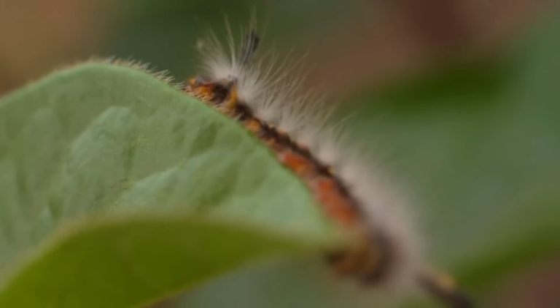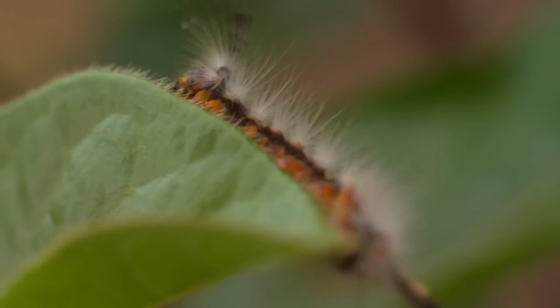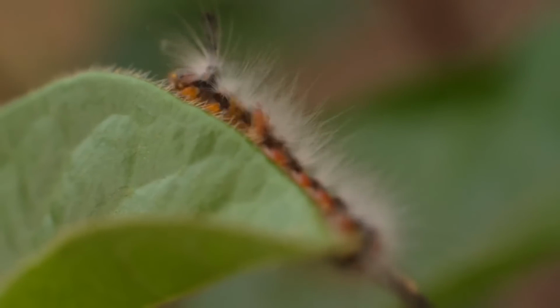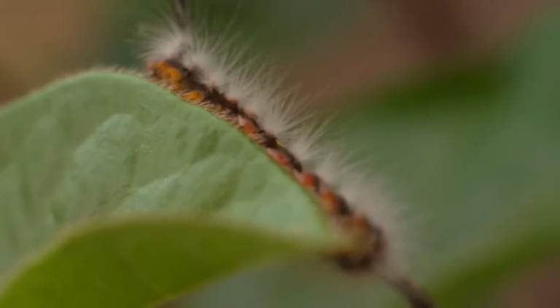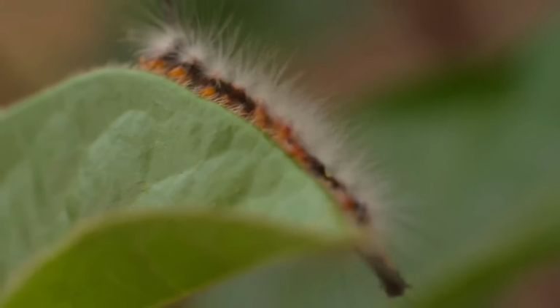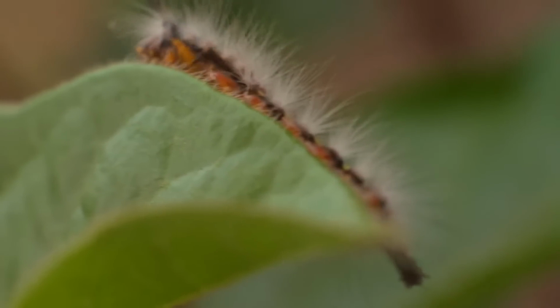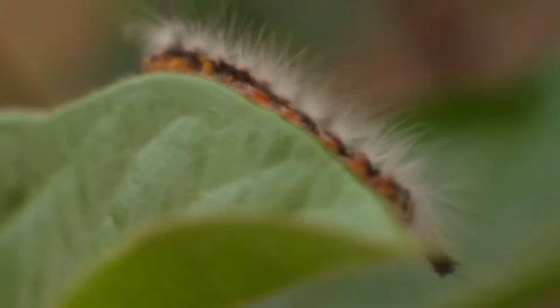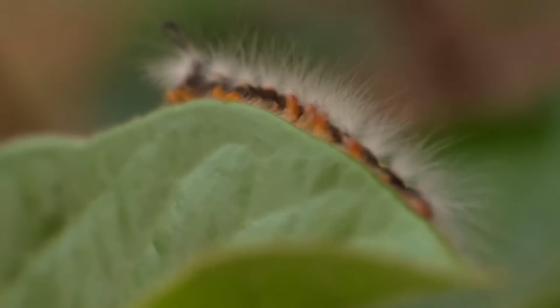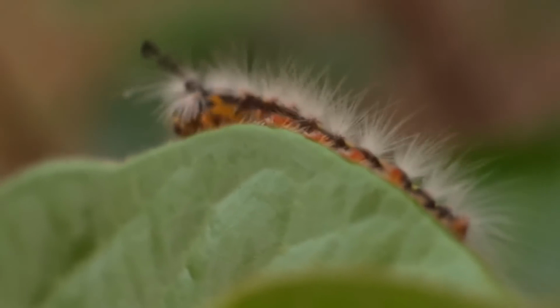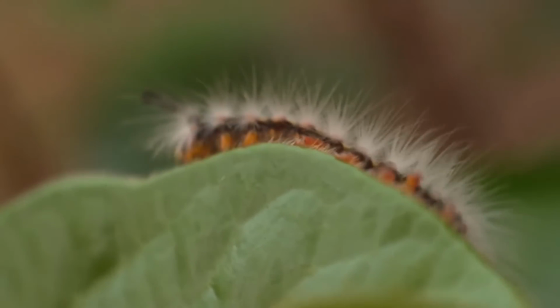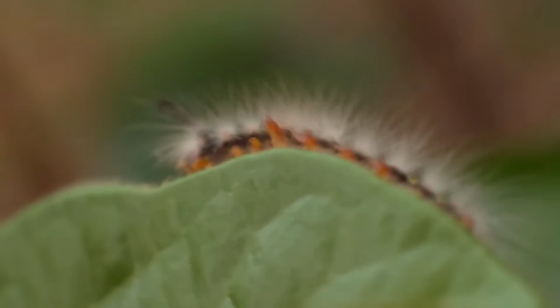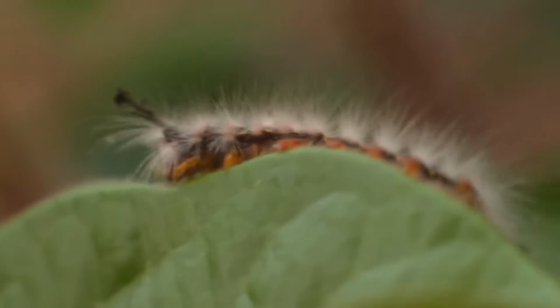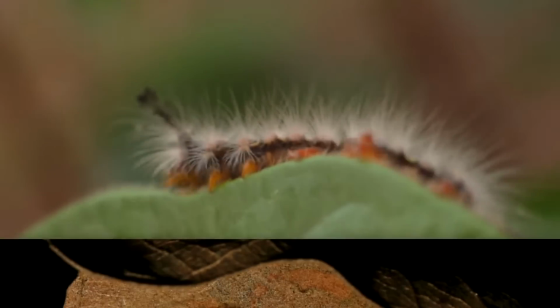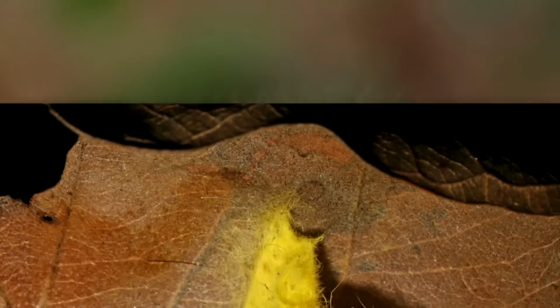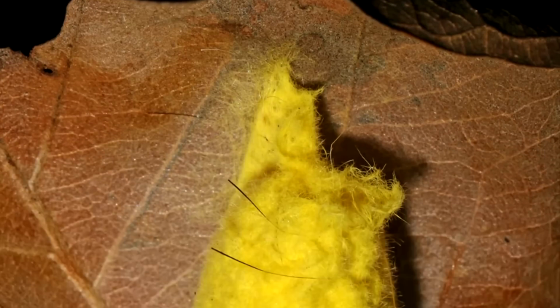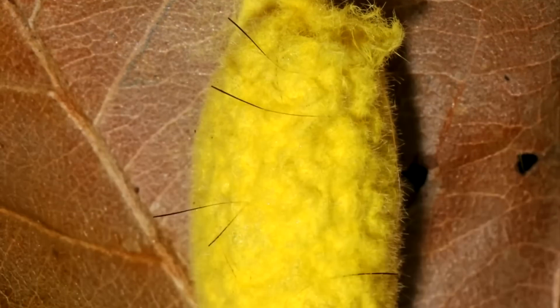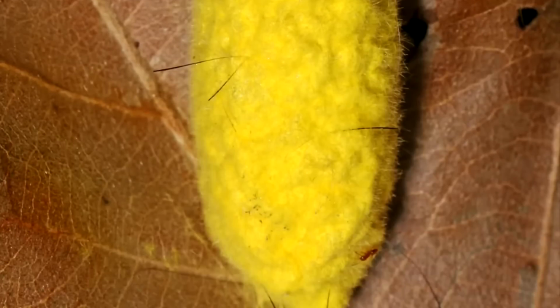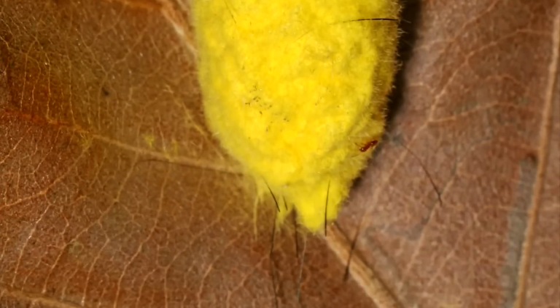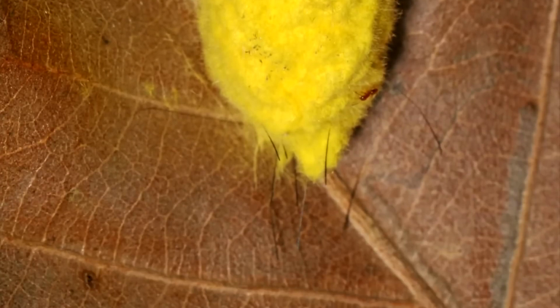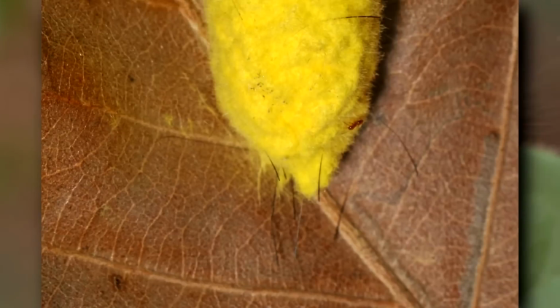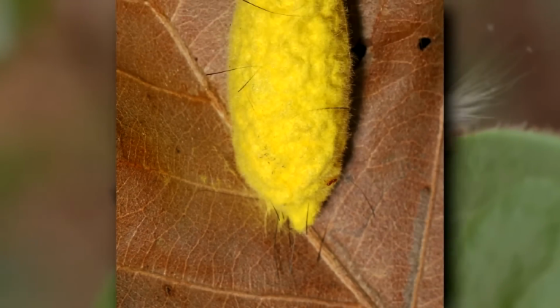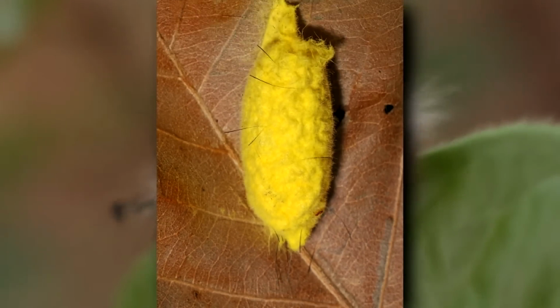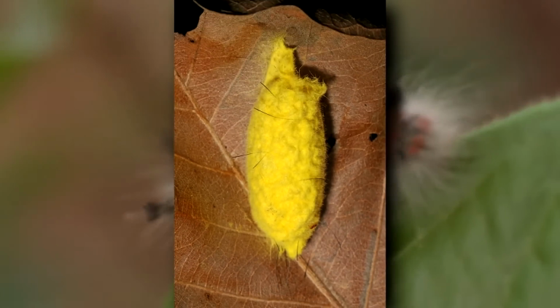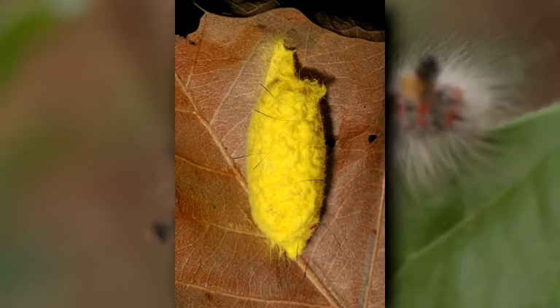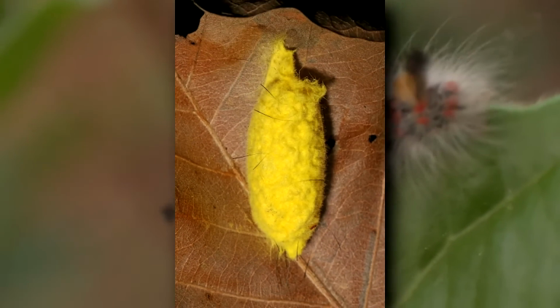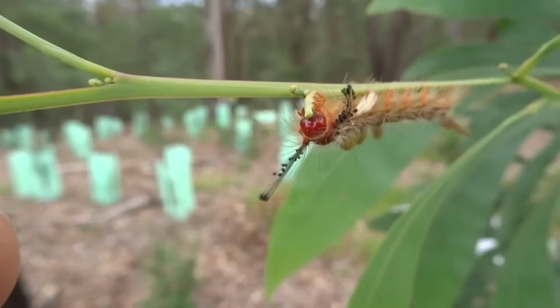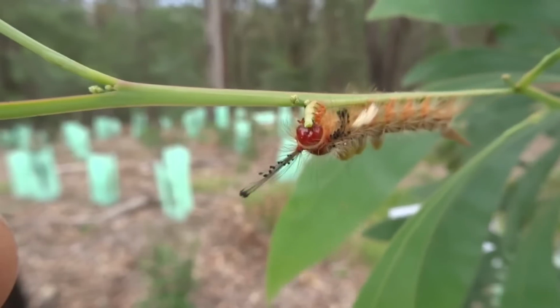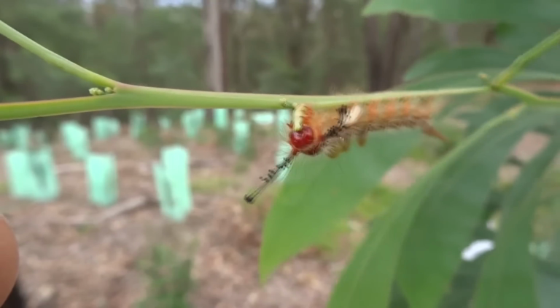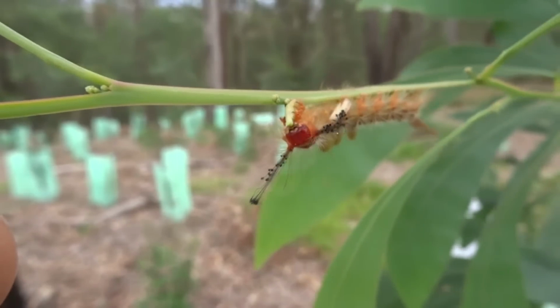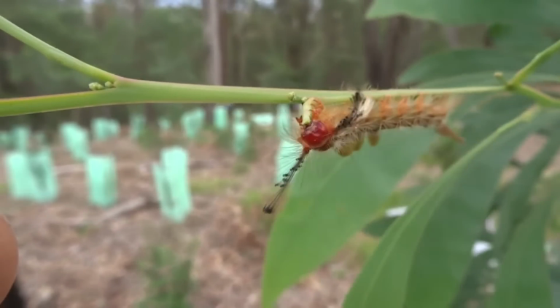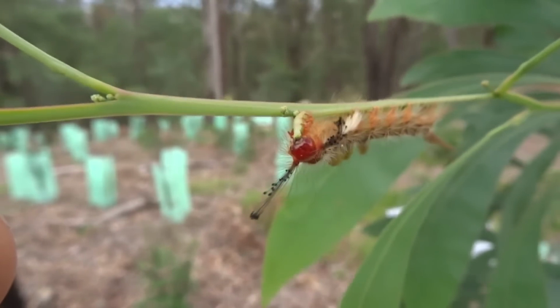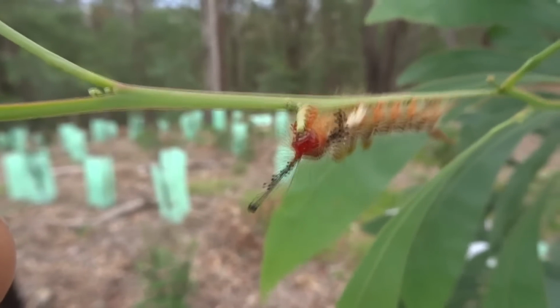After landing, they eat as much as possible before forming a cocoon. Even their cocoons are hairy. Tussock moths look for protected places like the underside of tree limbs and under loose bark to pupate. Sometimes they form large groups in these safe areas.